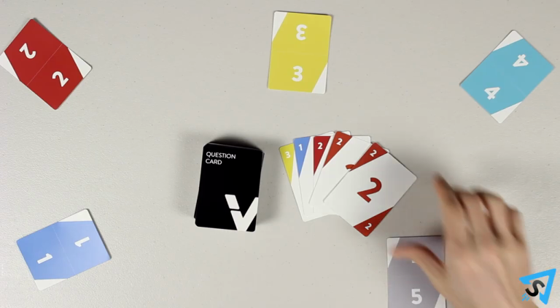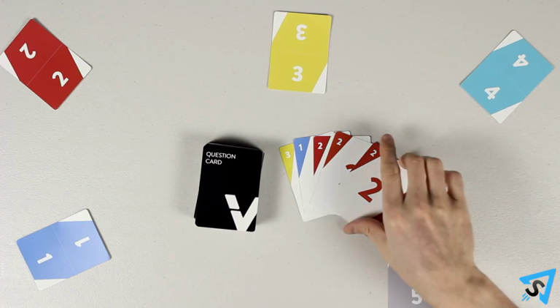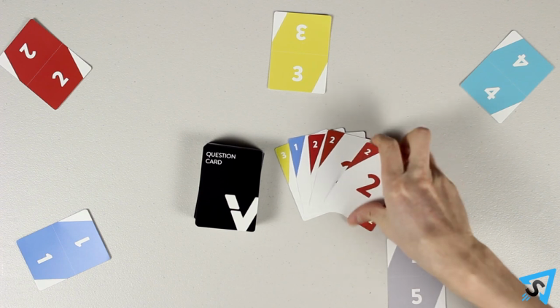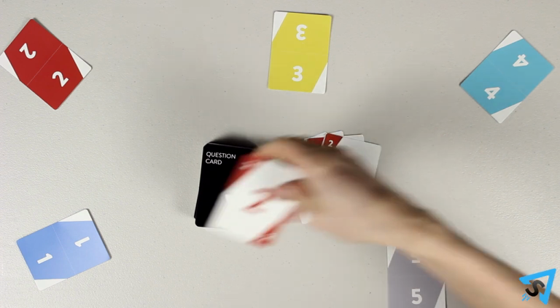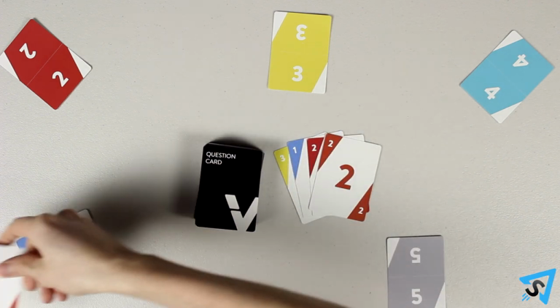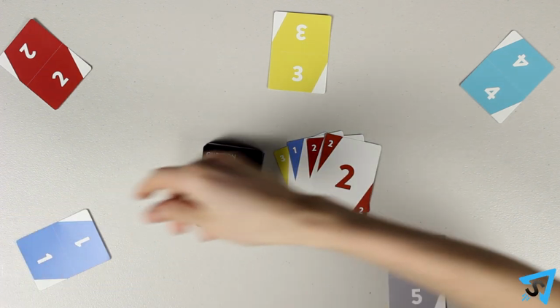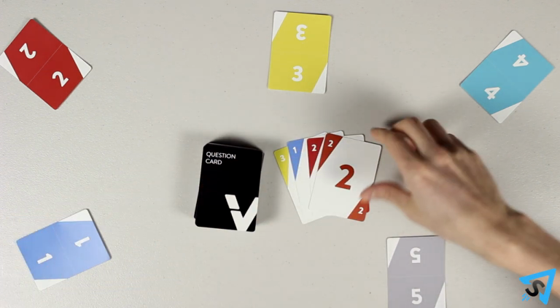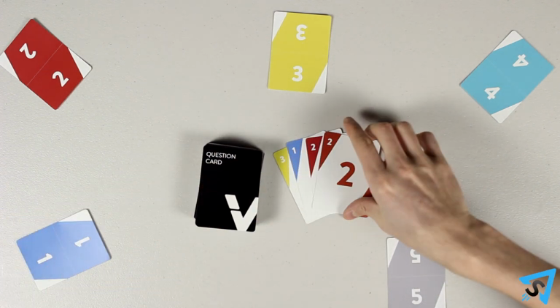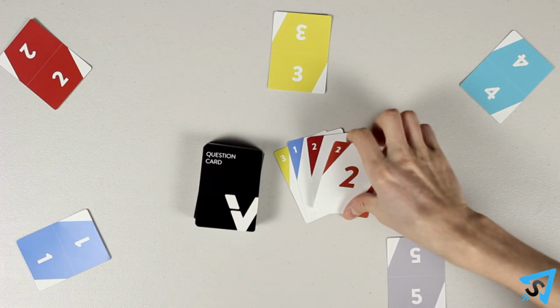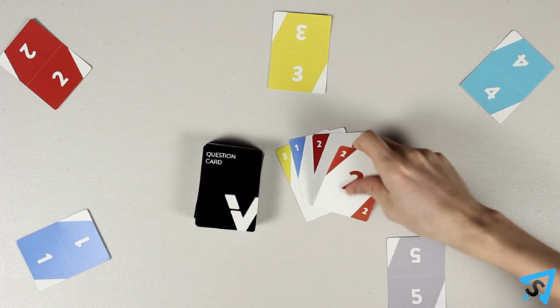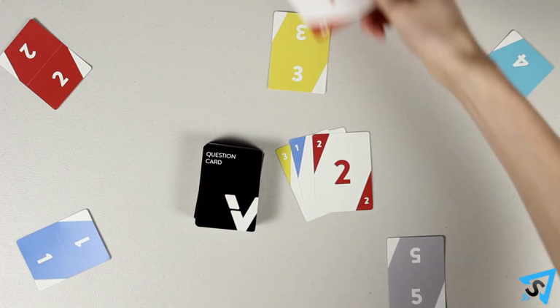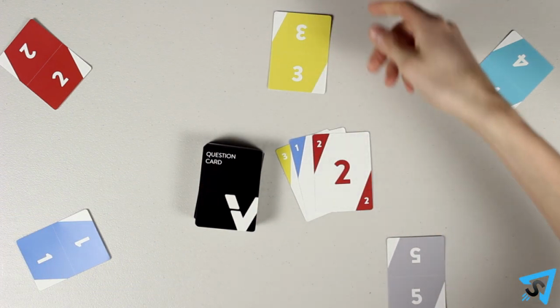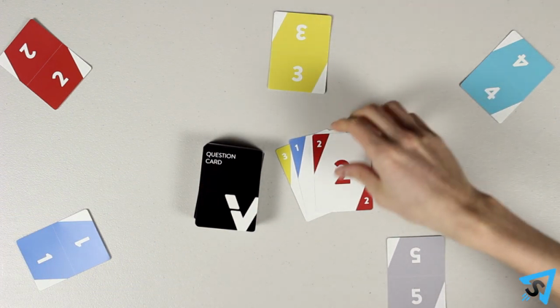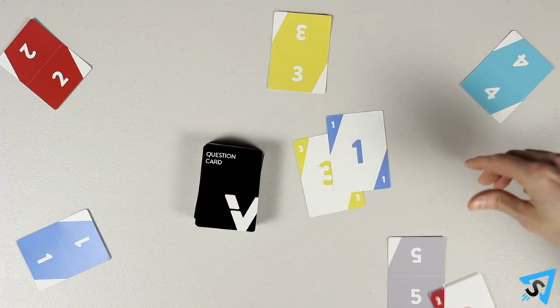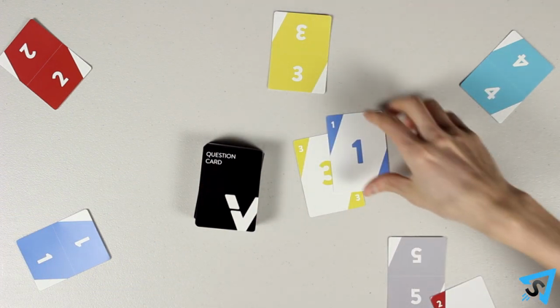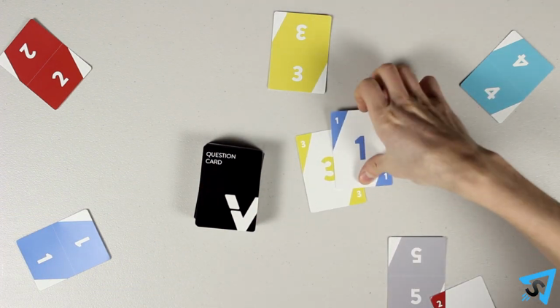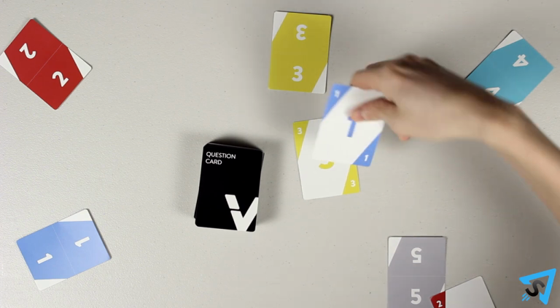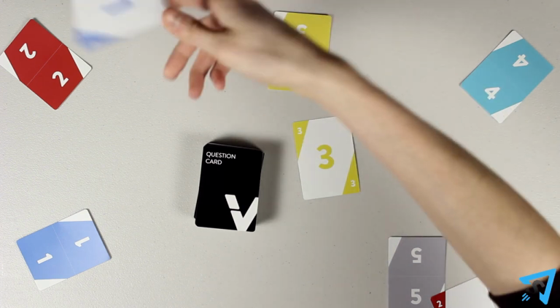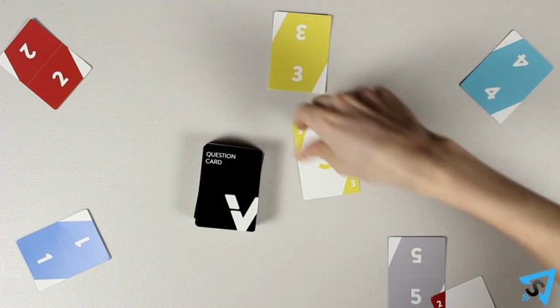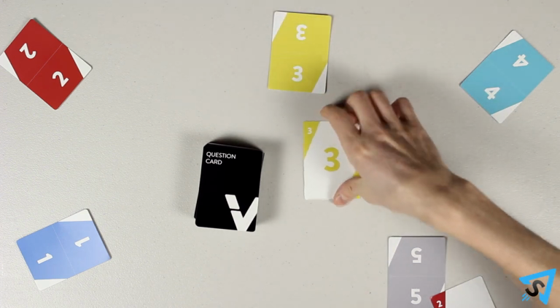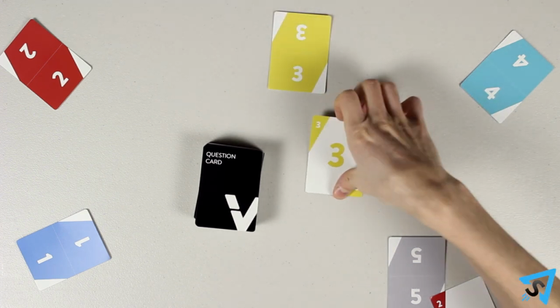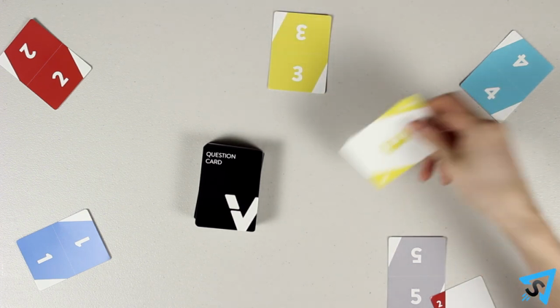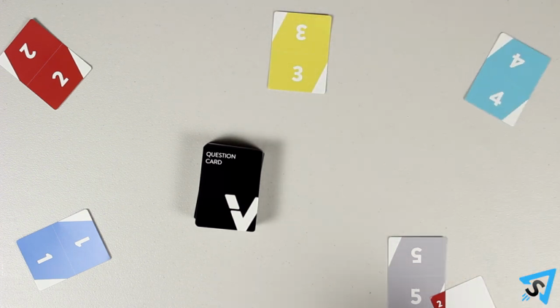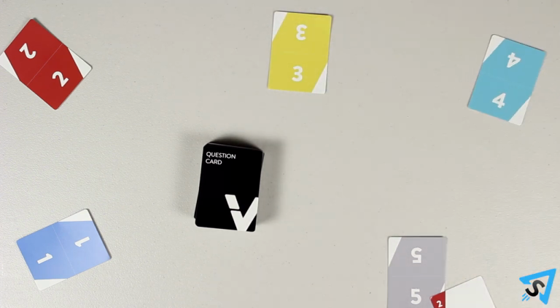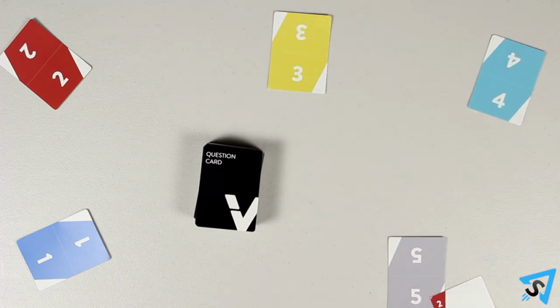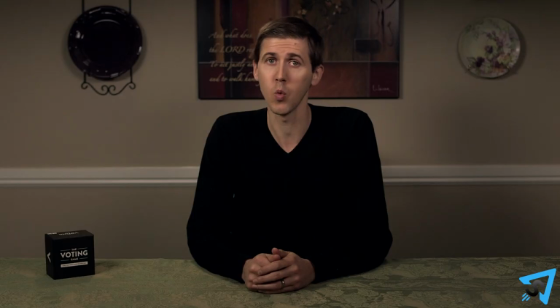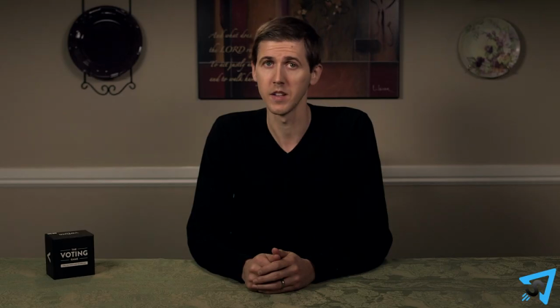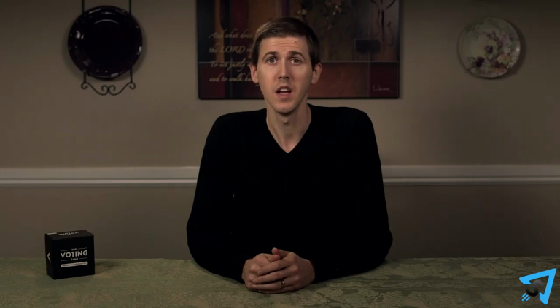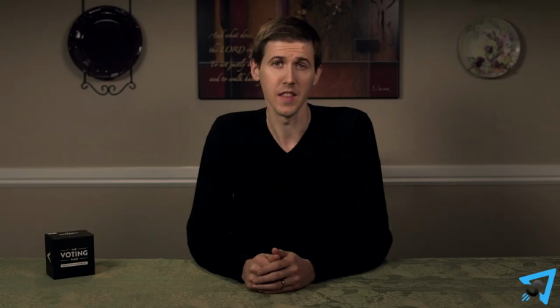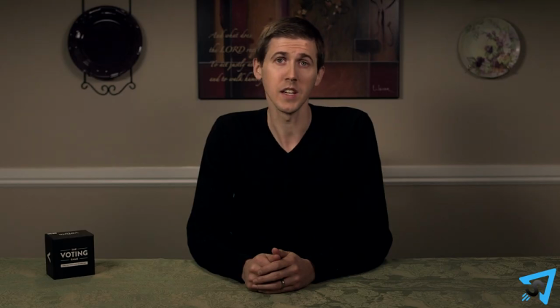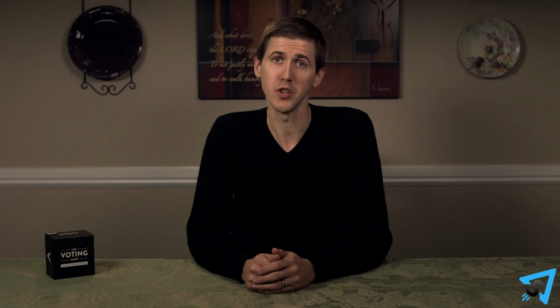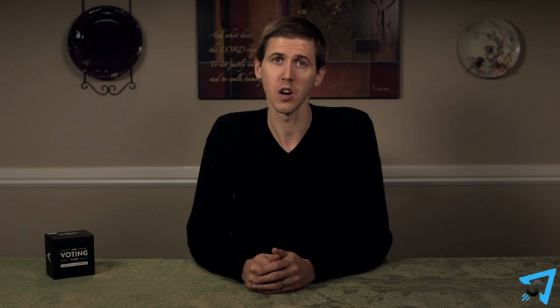Return the voting cards to each player so they have one of each number except for their own number, and the role of the question reader rotates clockwise by one. They read a new card.